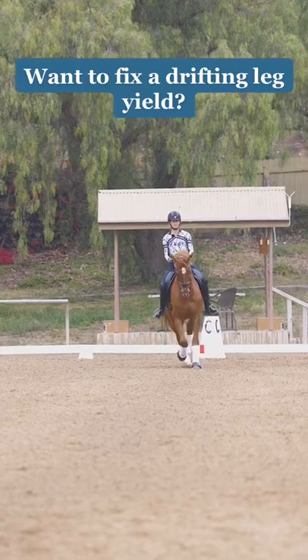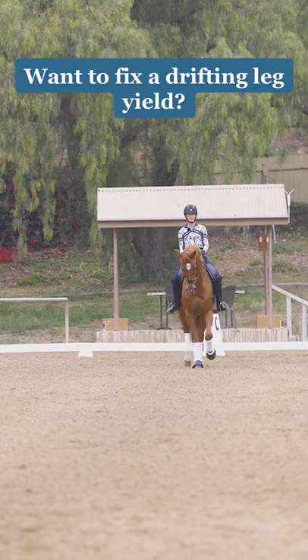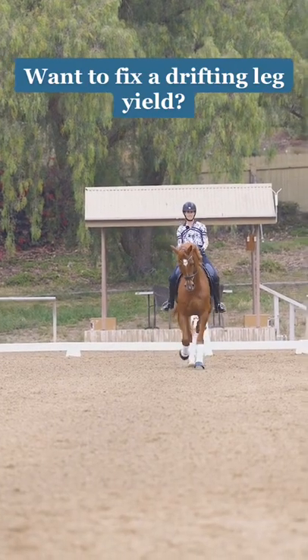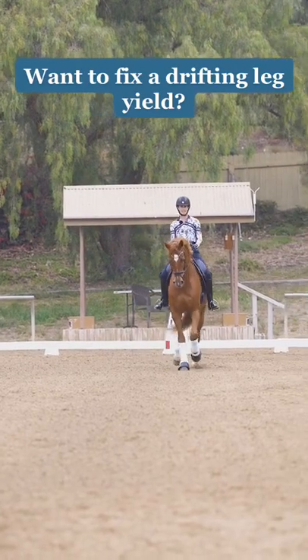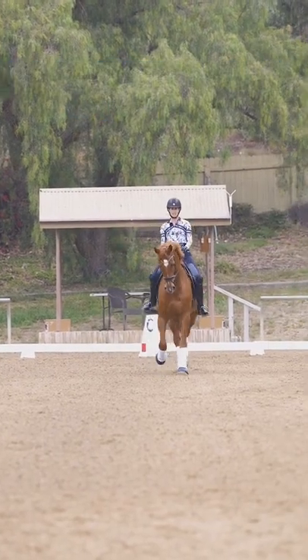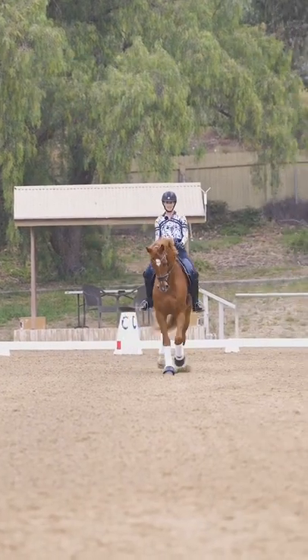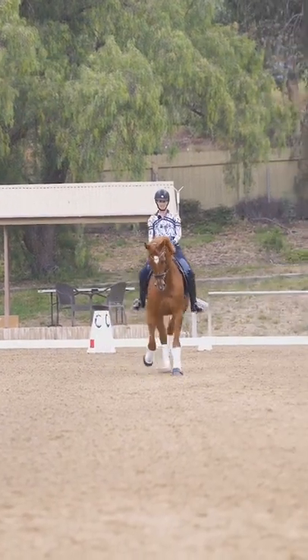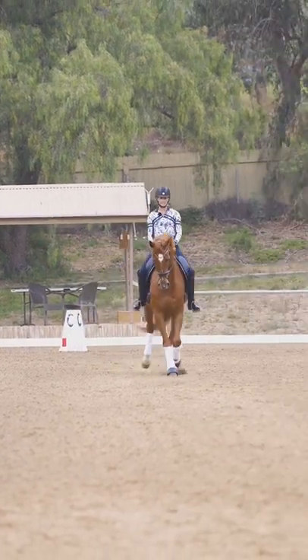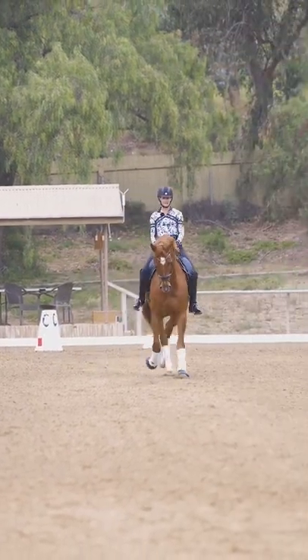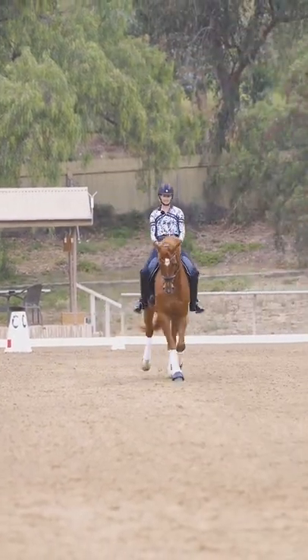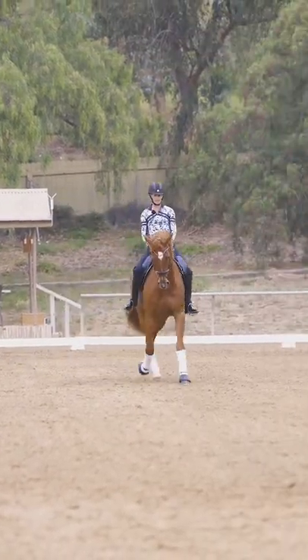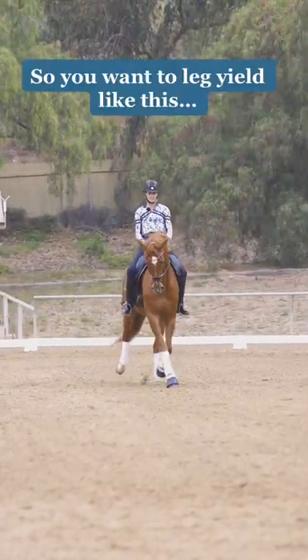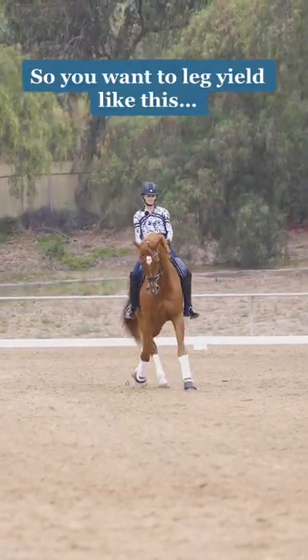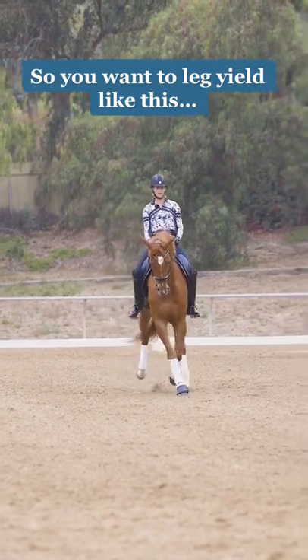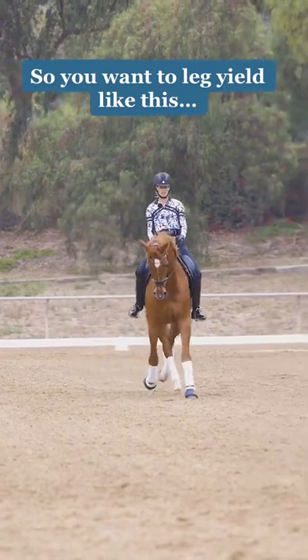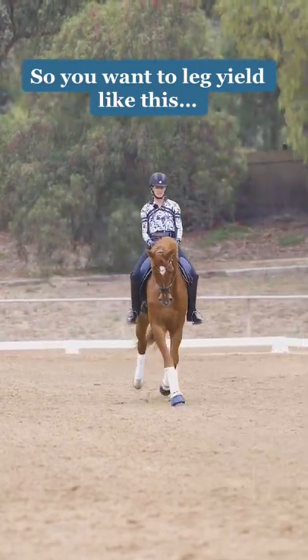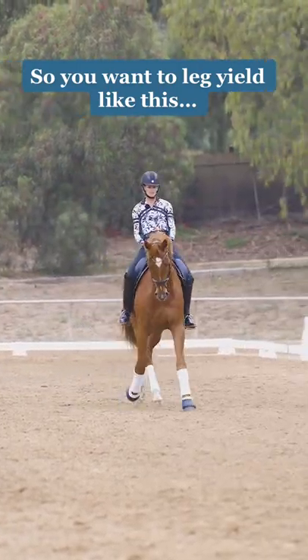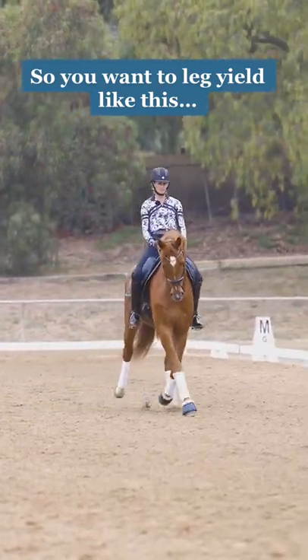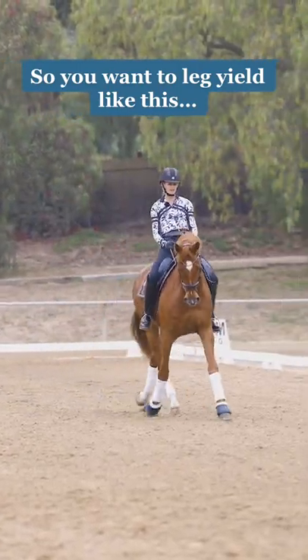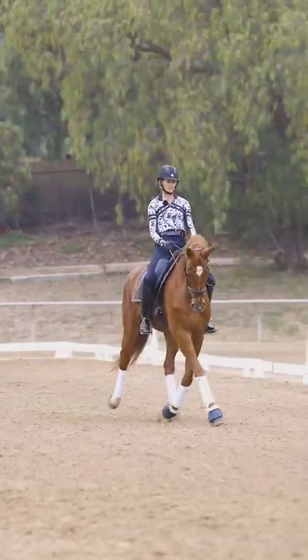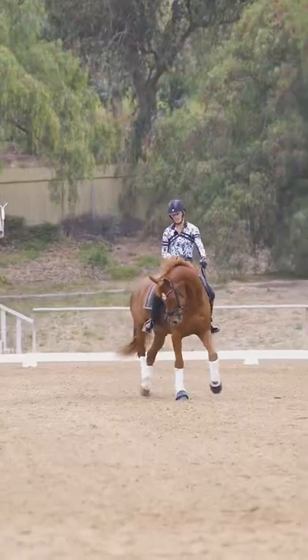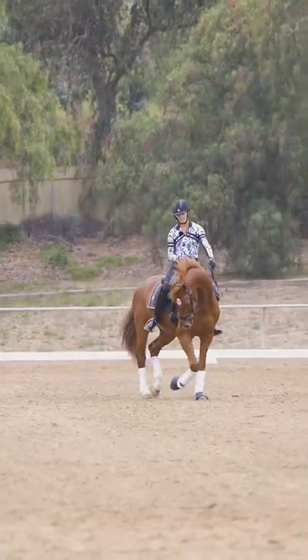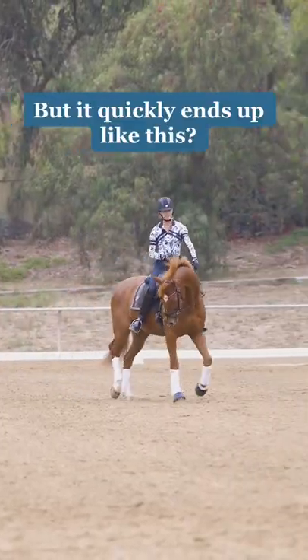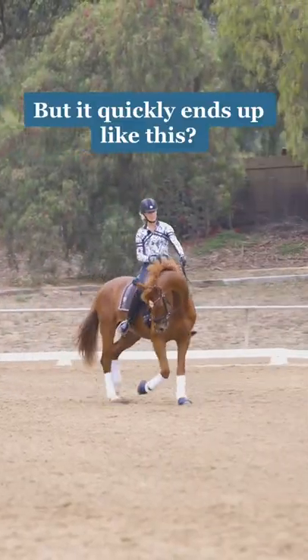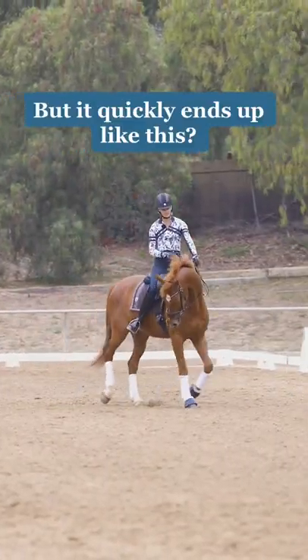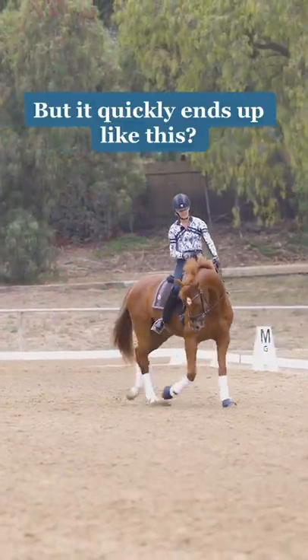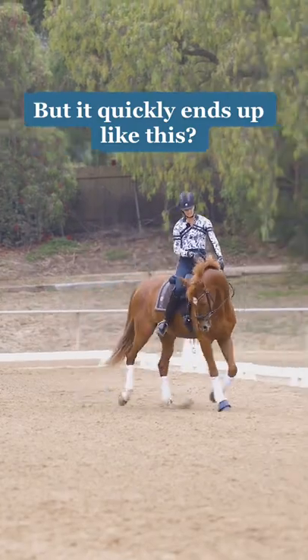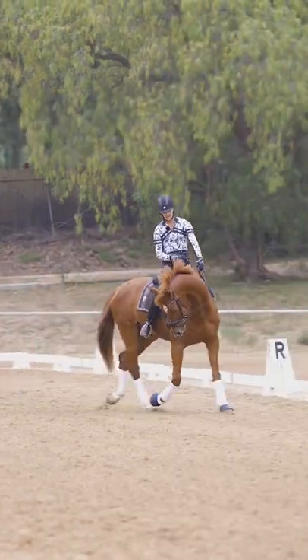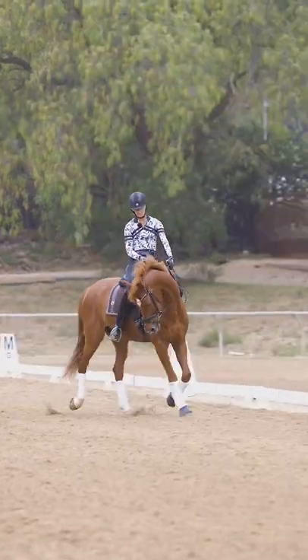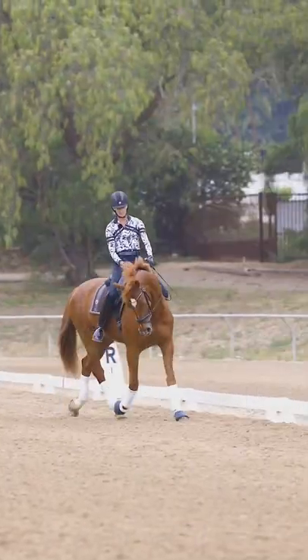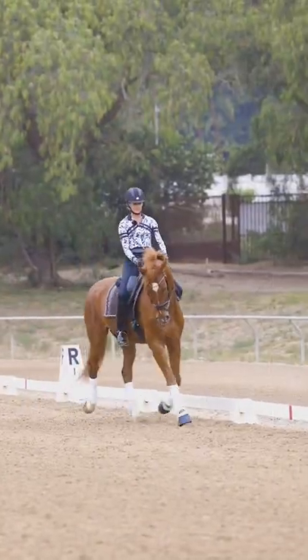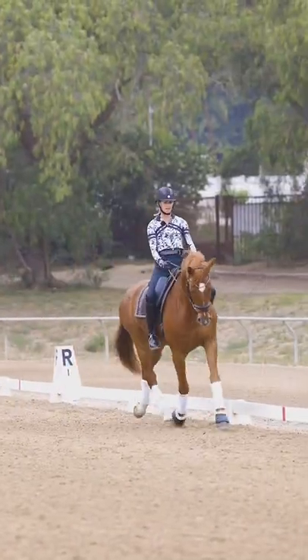Straight on the center line, have contact in the outside rein, and then half halt, move over, half halt. And the horse just basically makes a diagonal over to the rail.